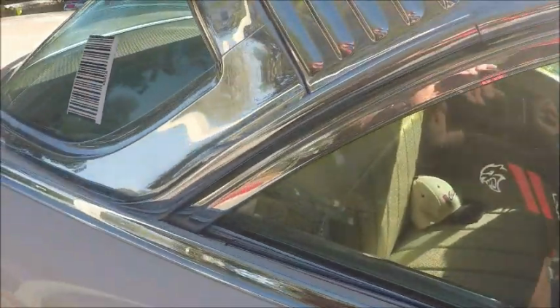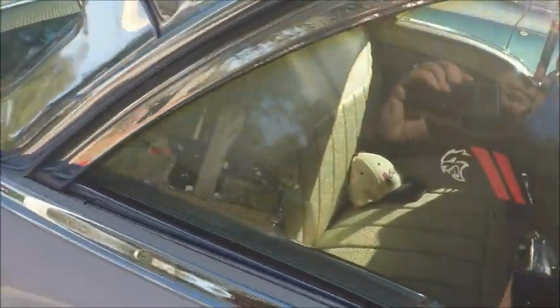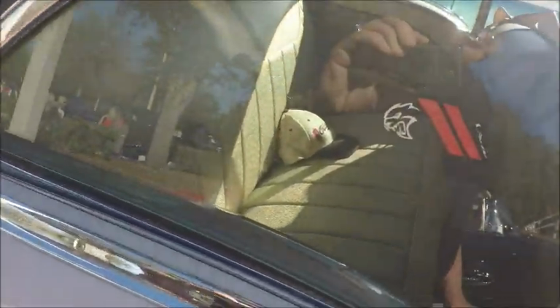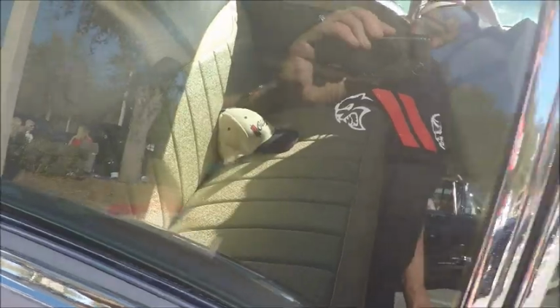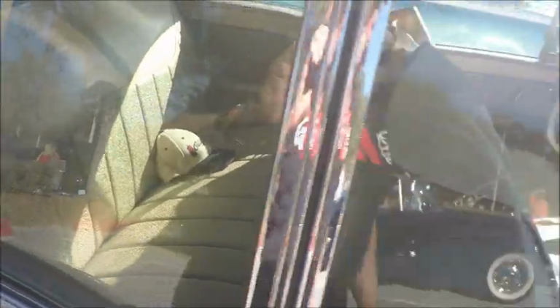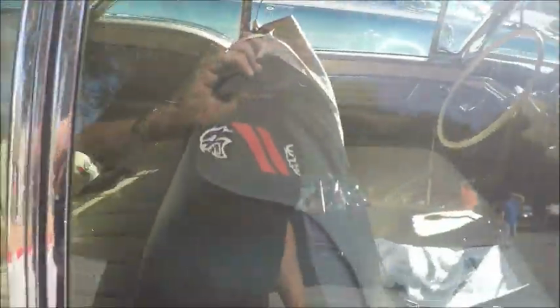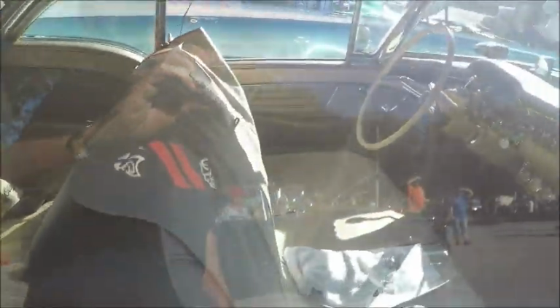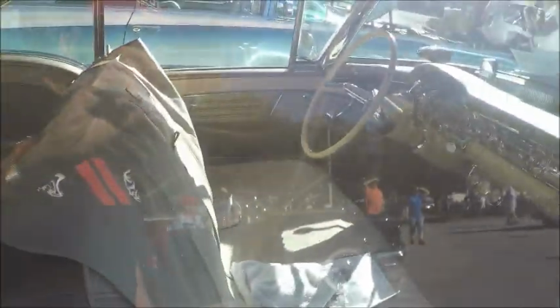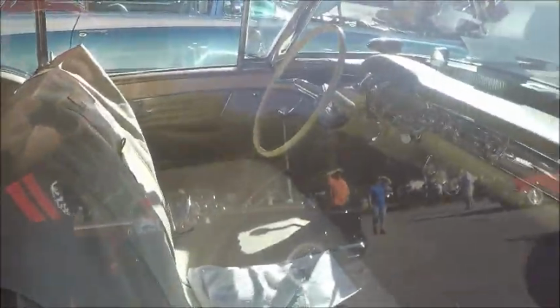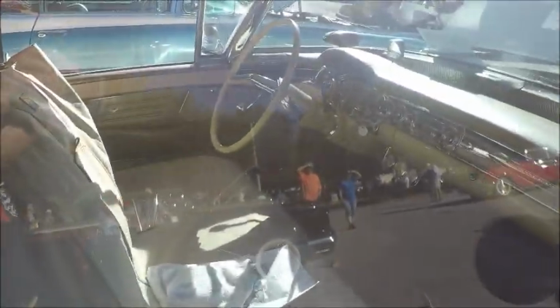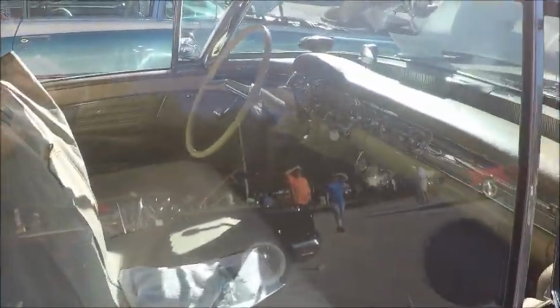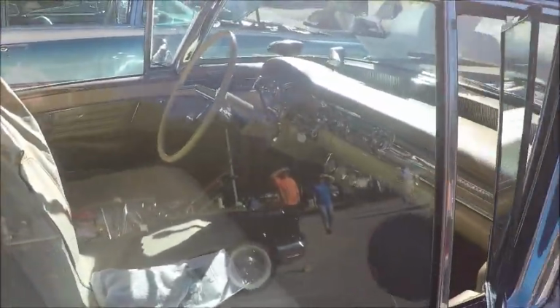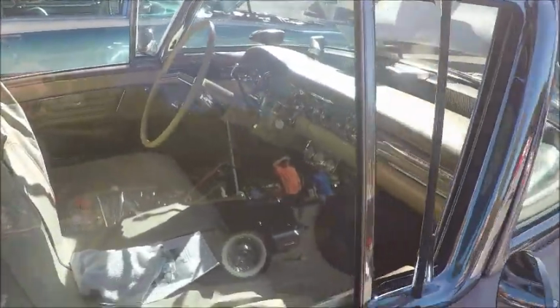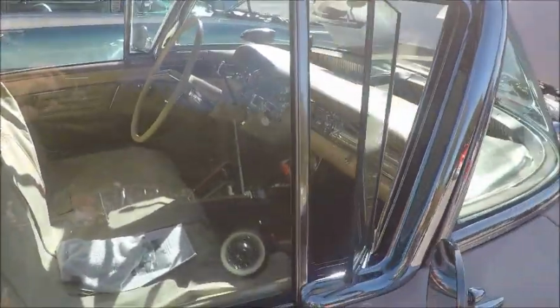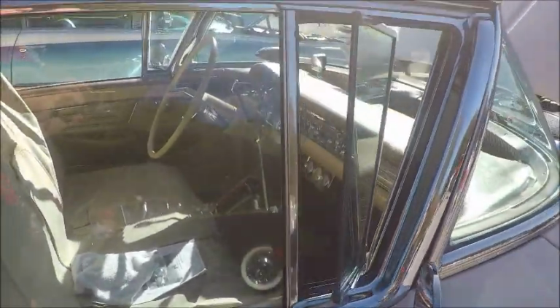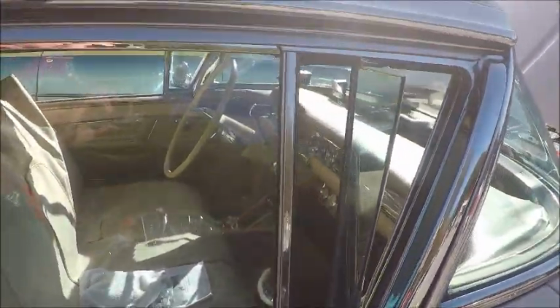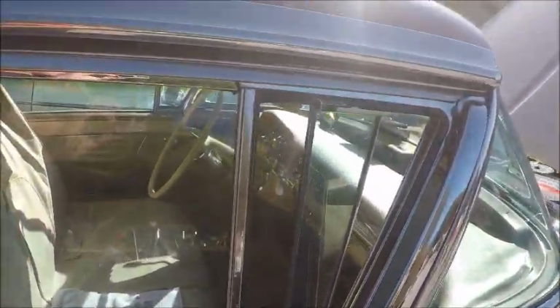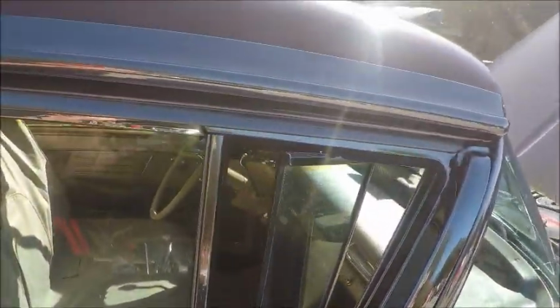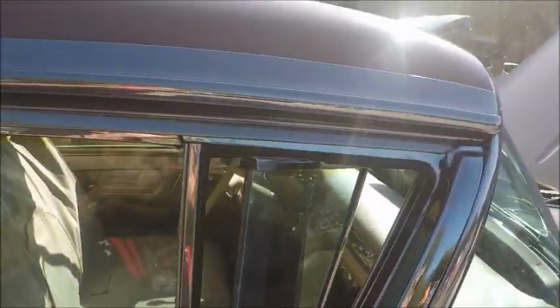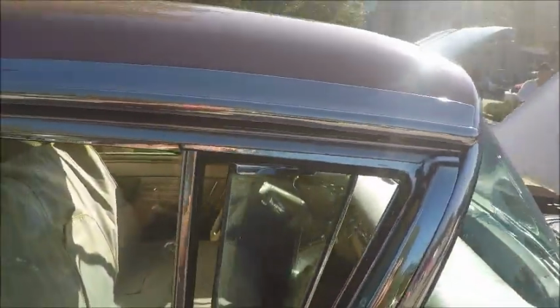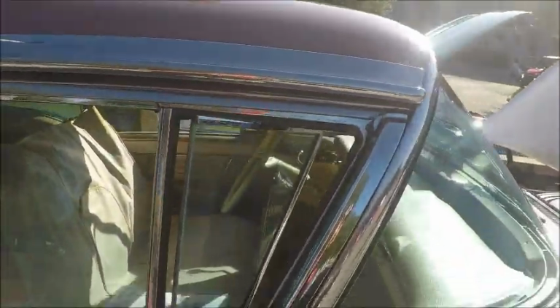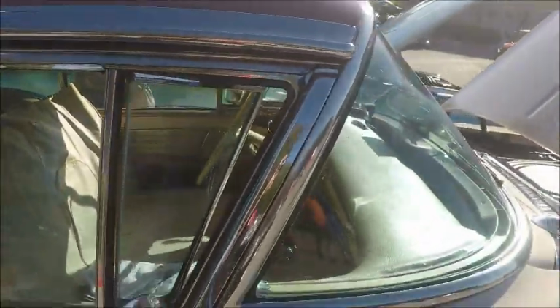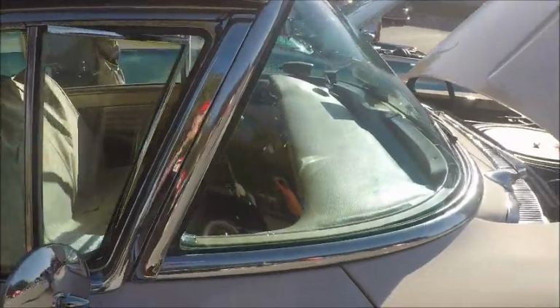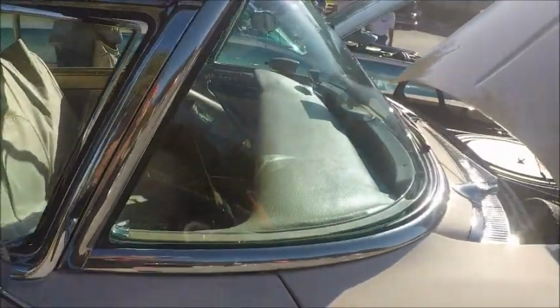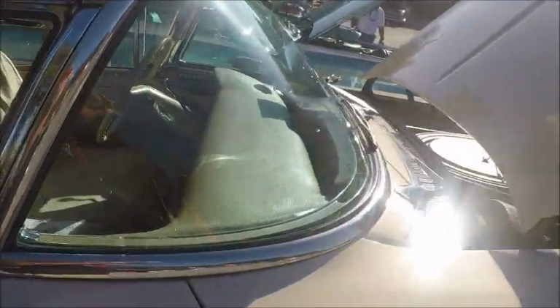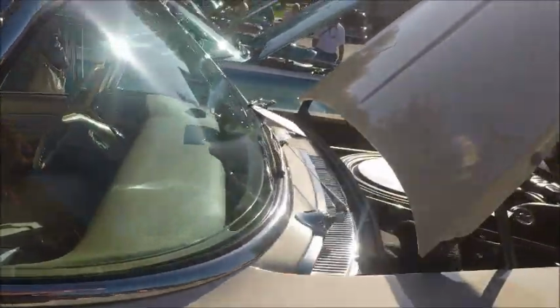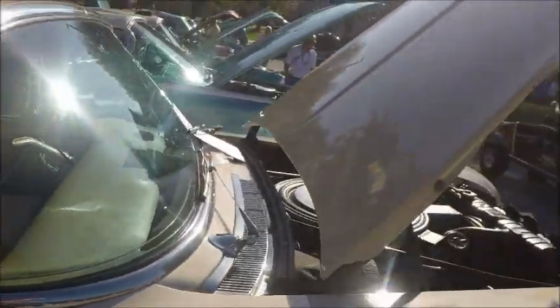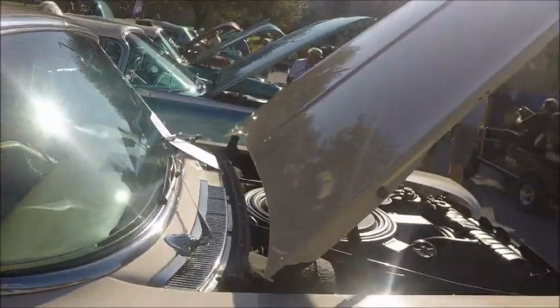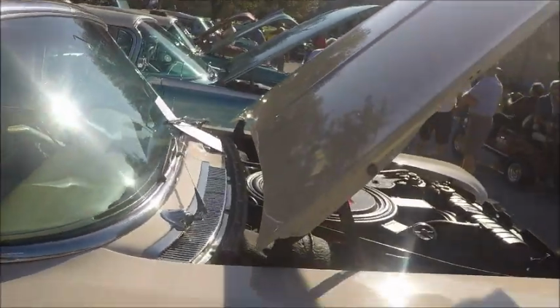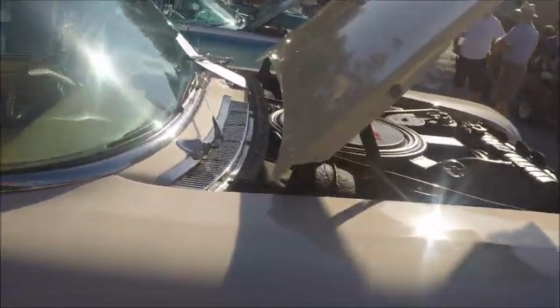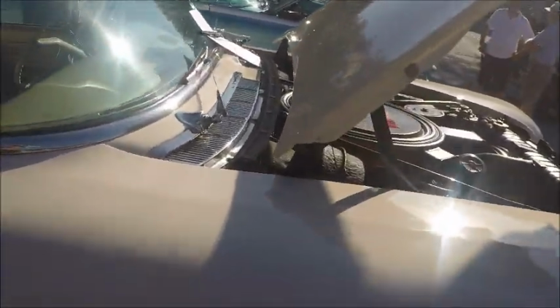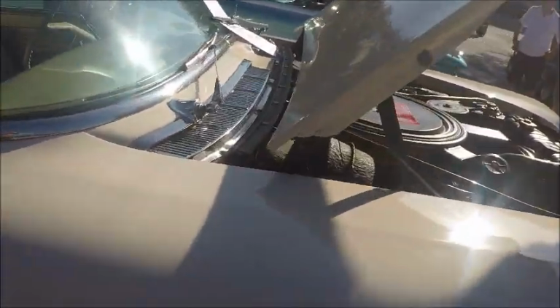In 1959 there would be a major restyle again, so like the '58 Chevy, this is kind of a one-year deal.